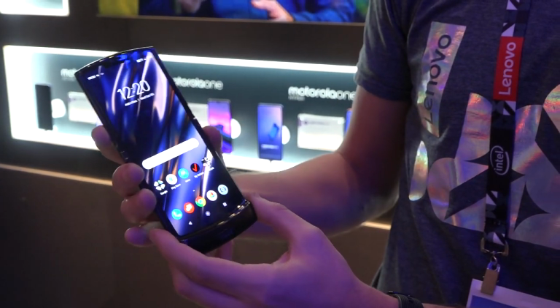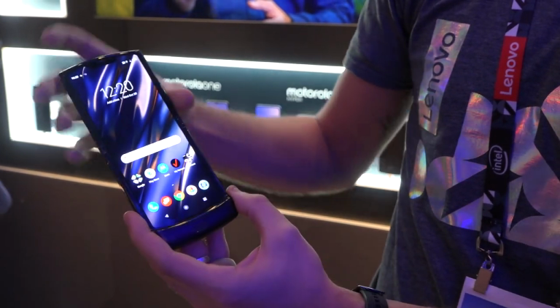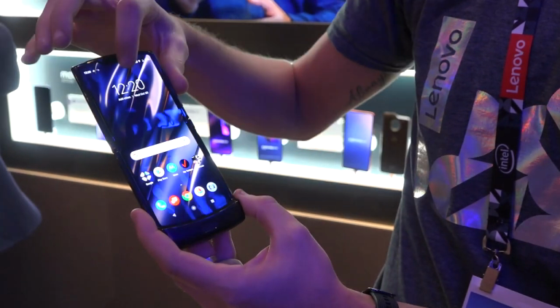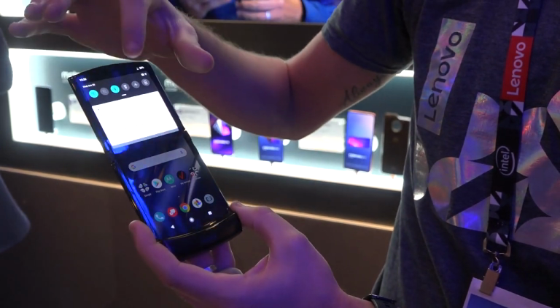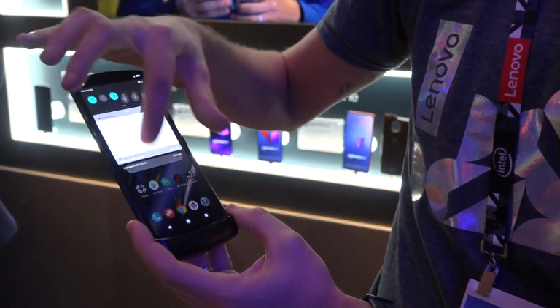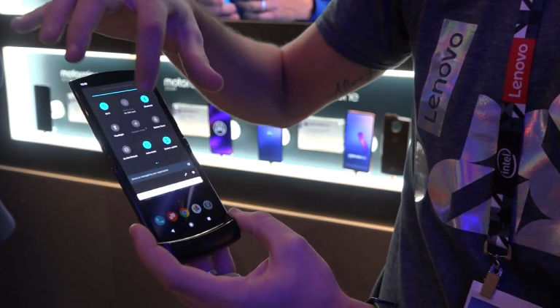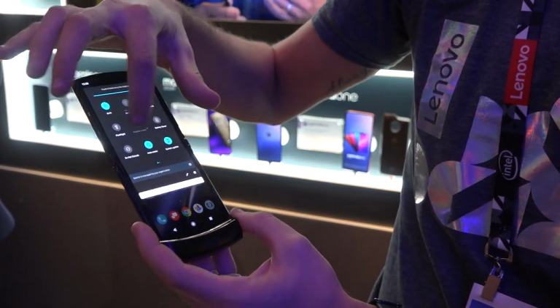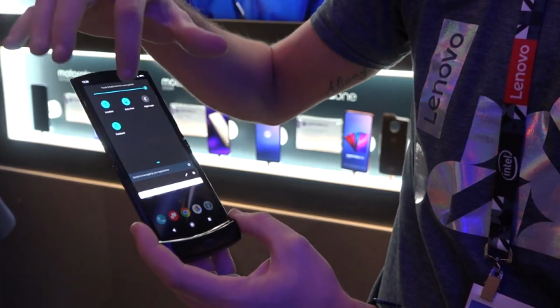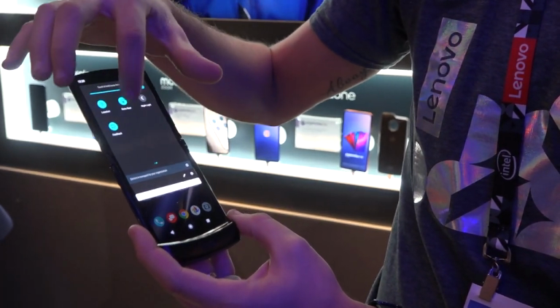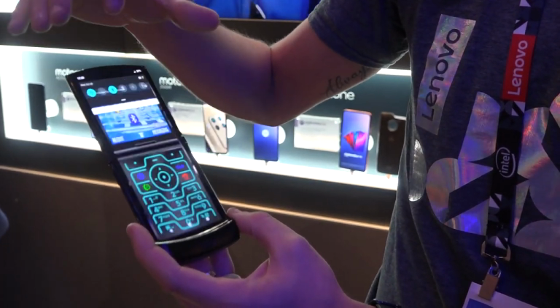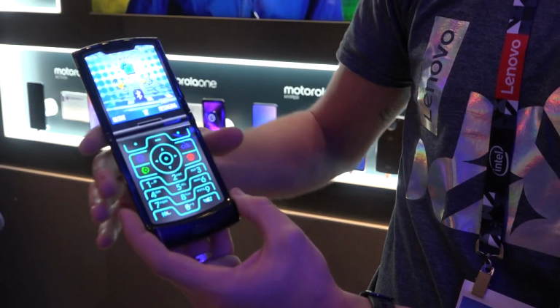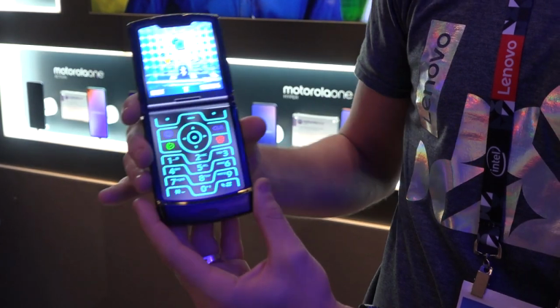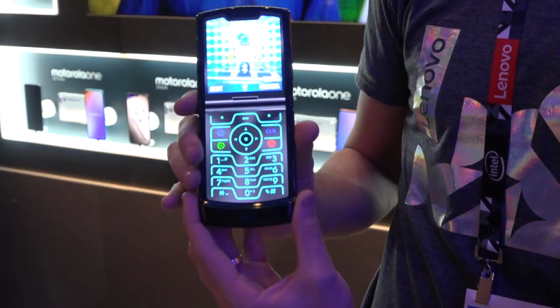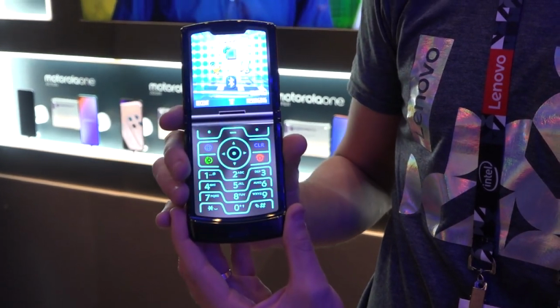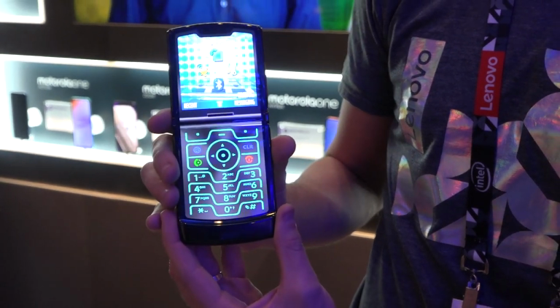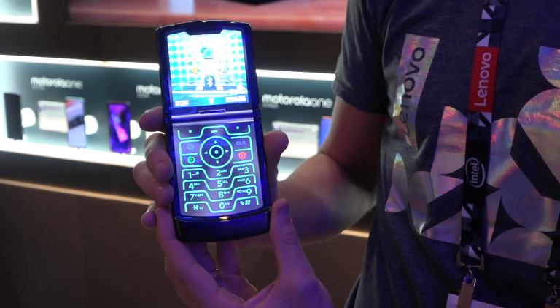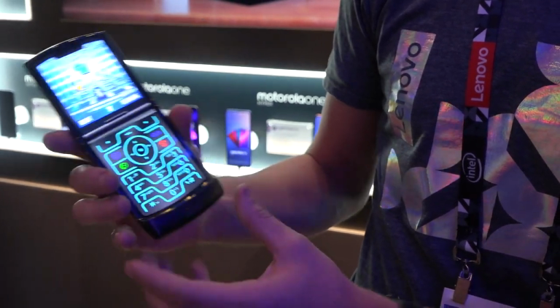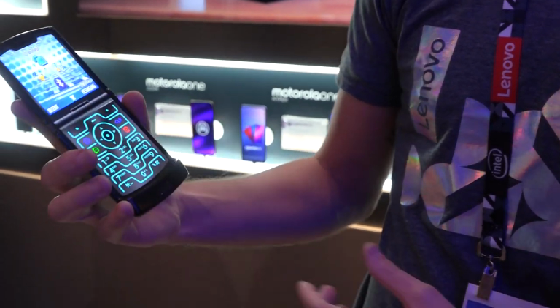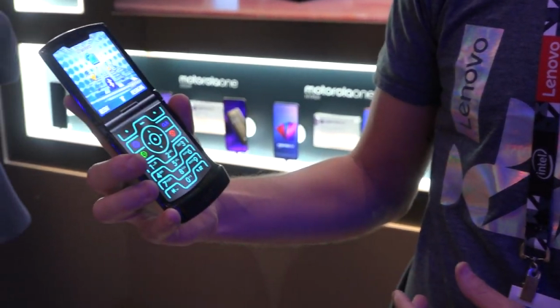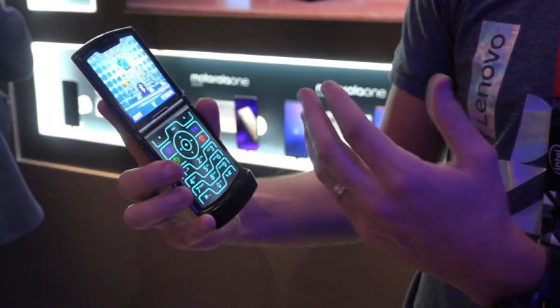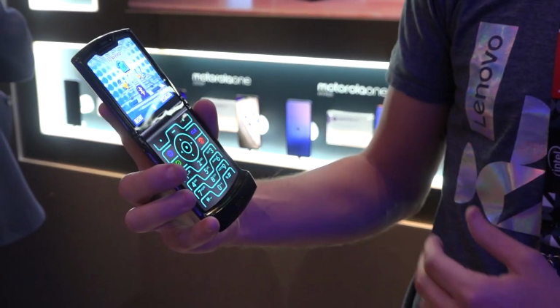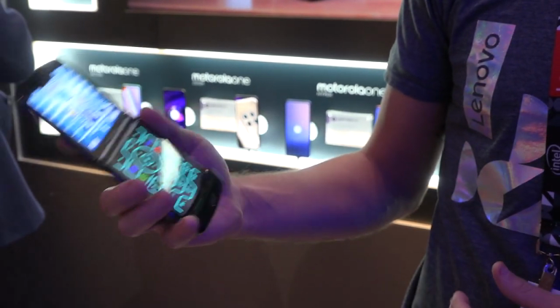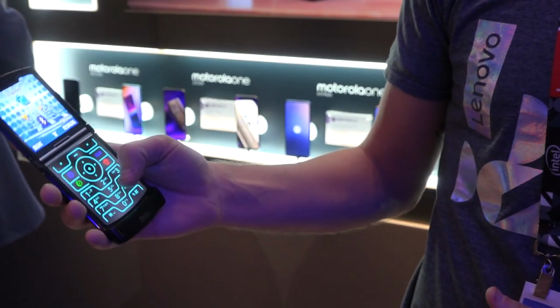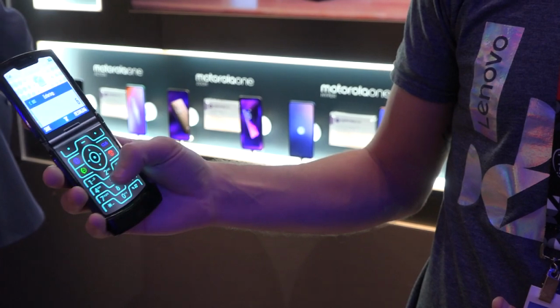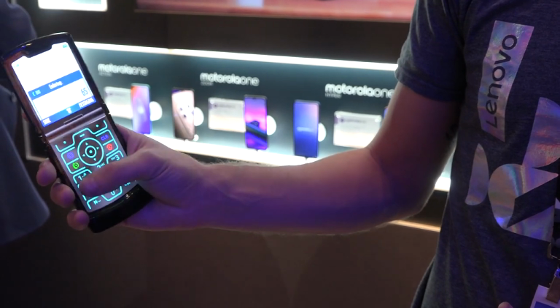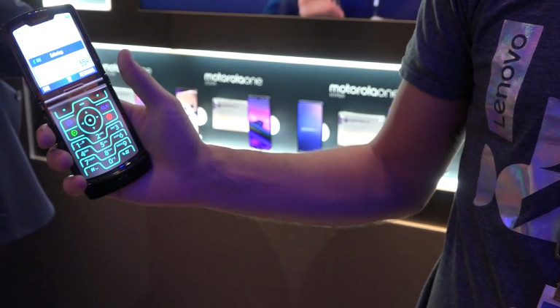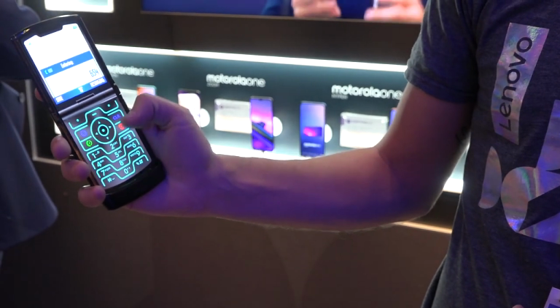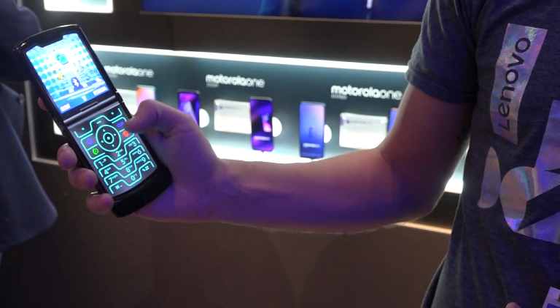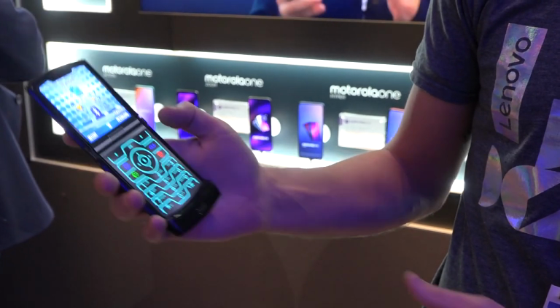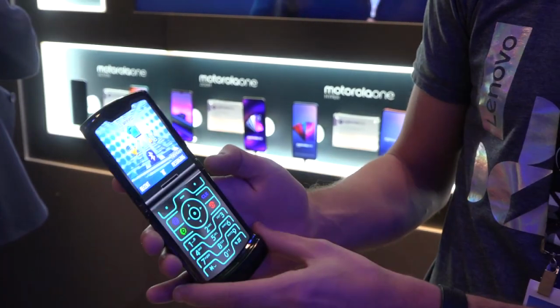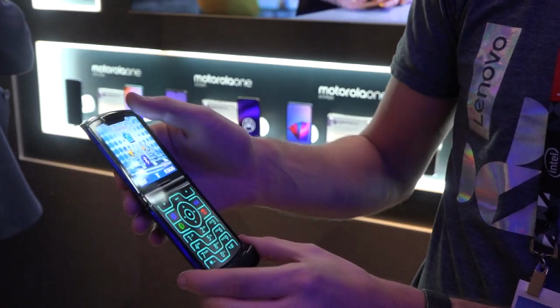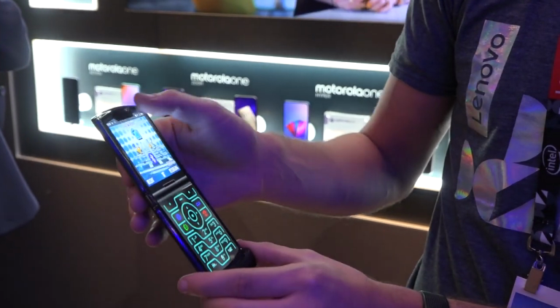Another cool feature everybody's been dying over is the retro RAZR function. It looks like your old flip phone — you could dial a phone number this way, whatever you'd like to do.